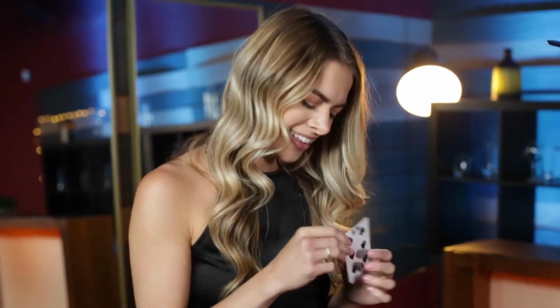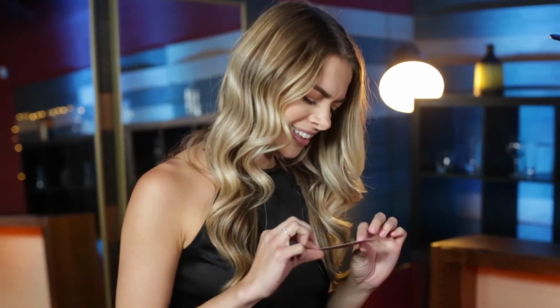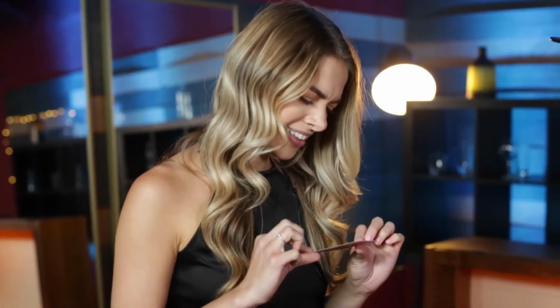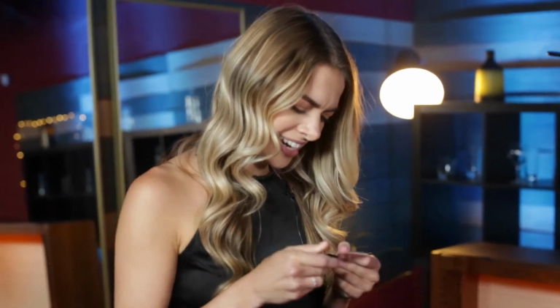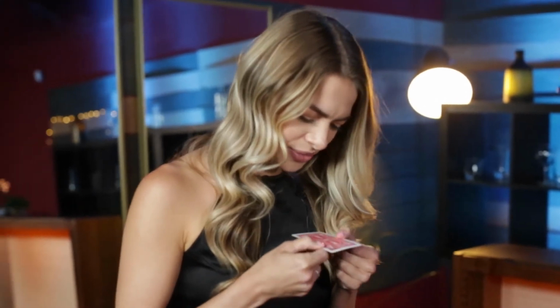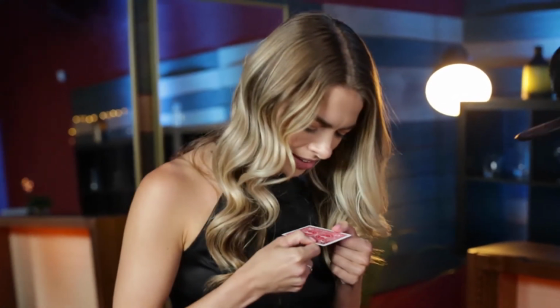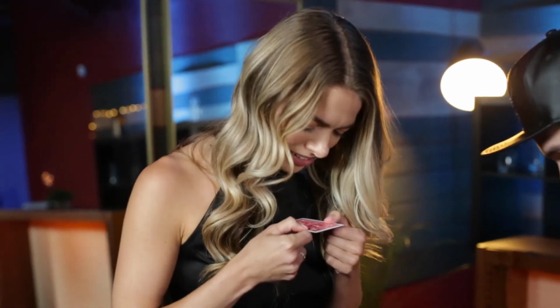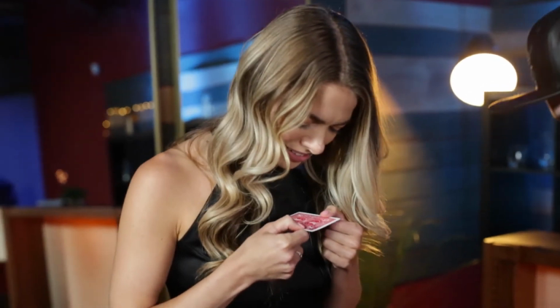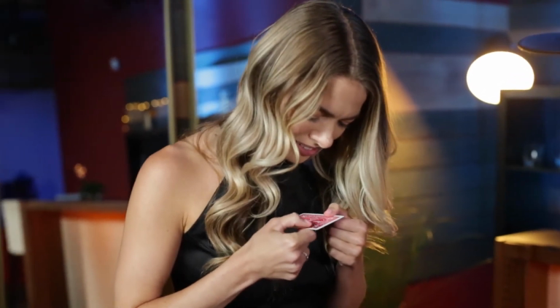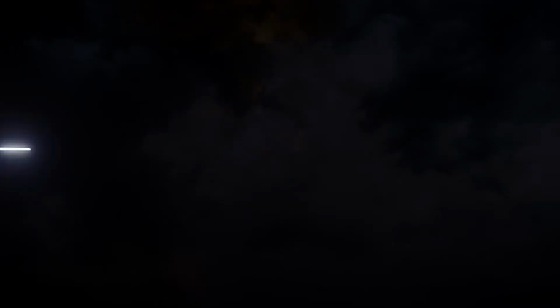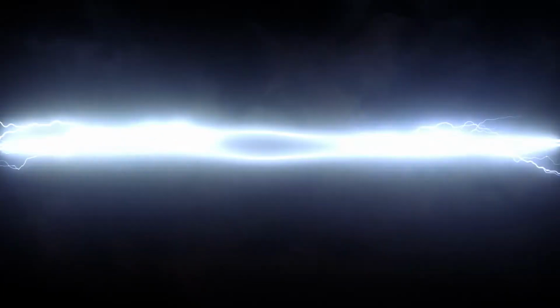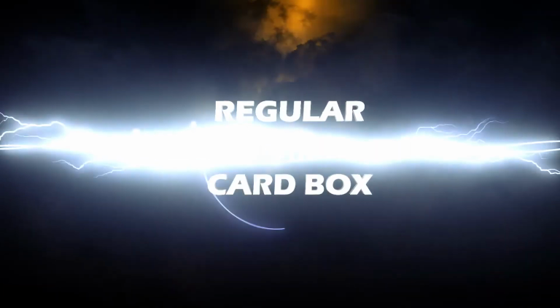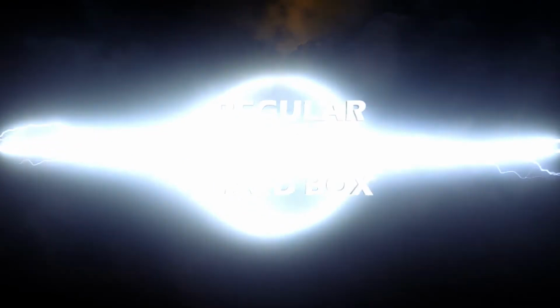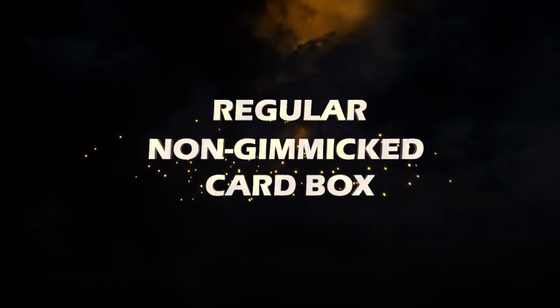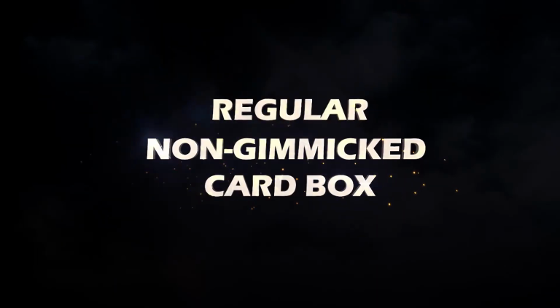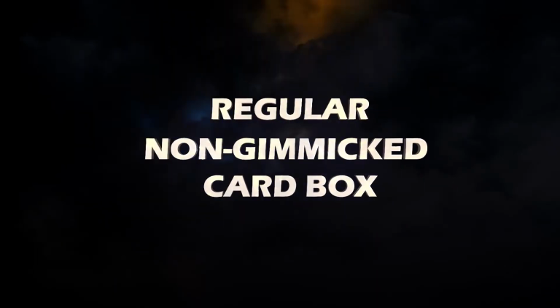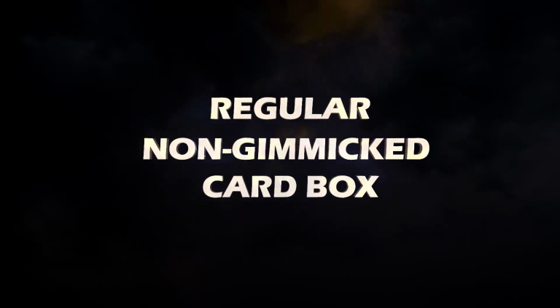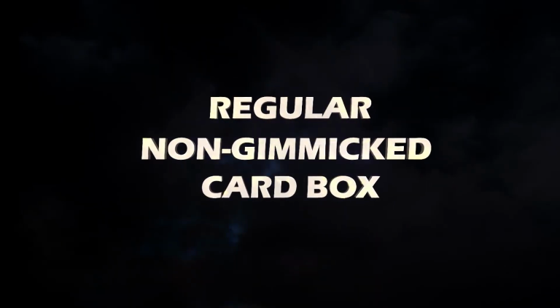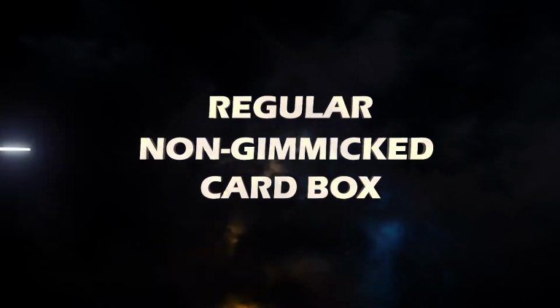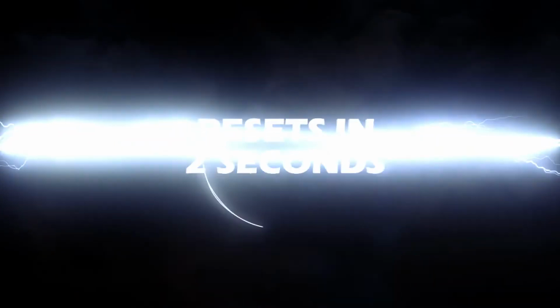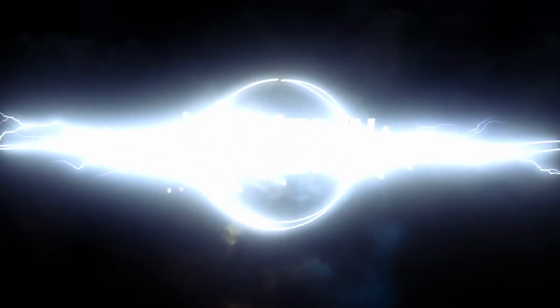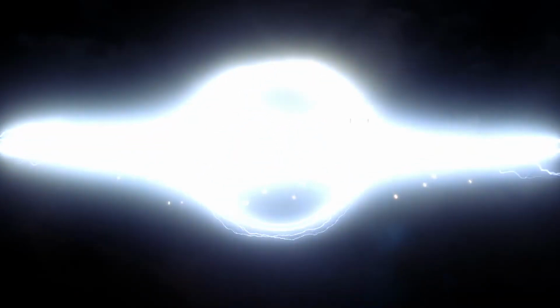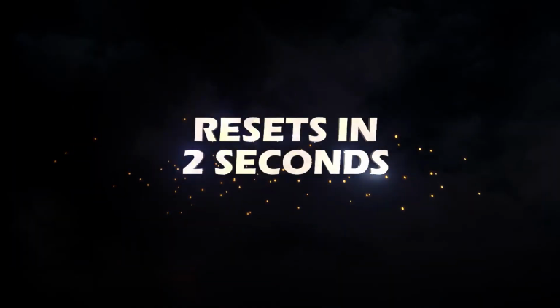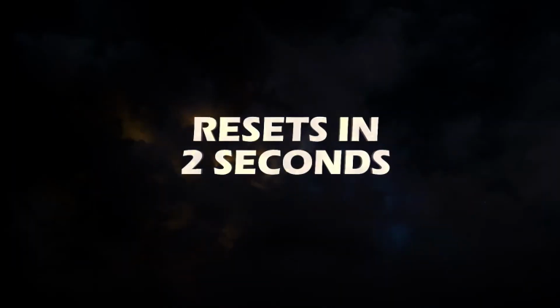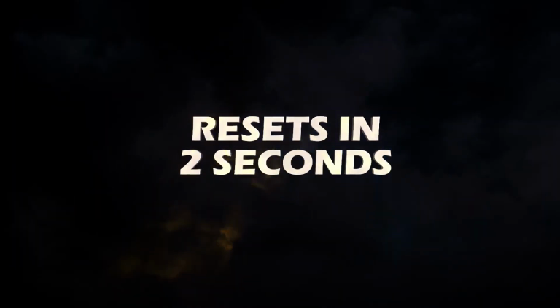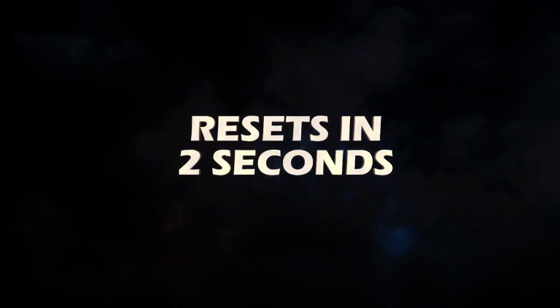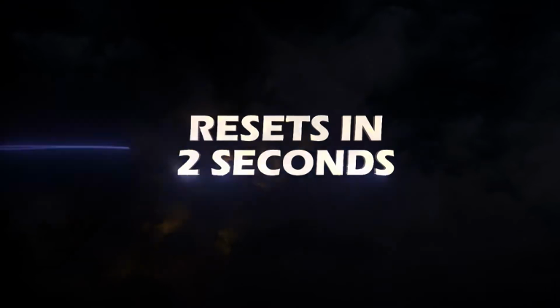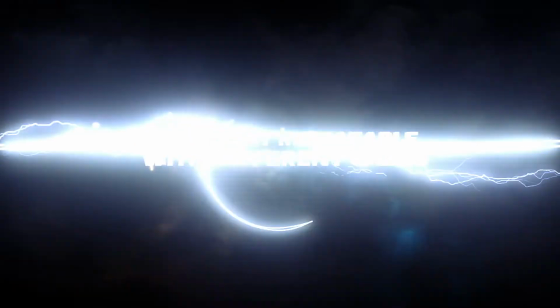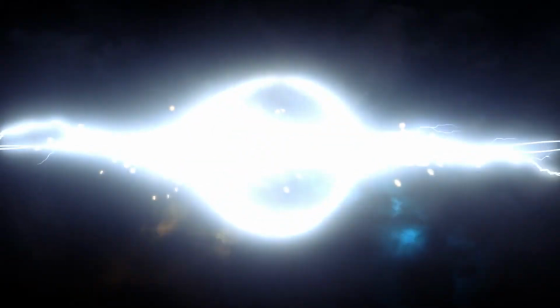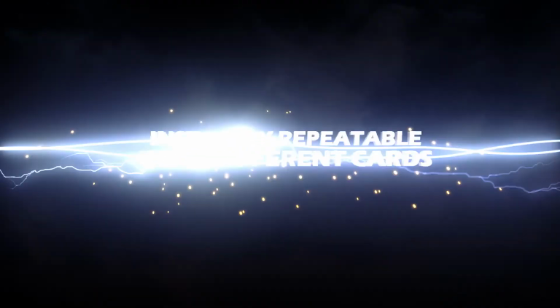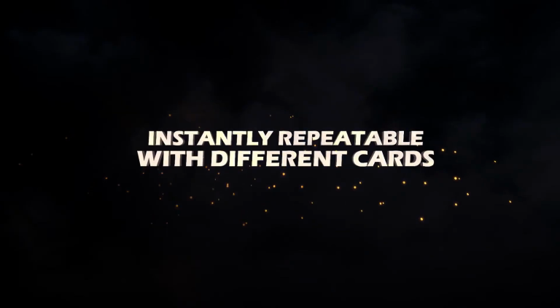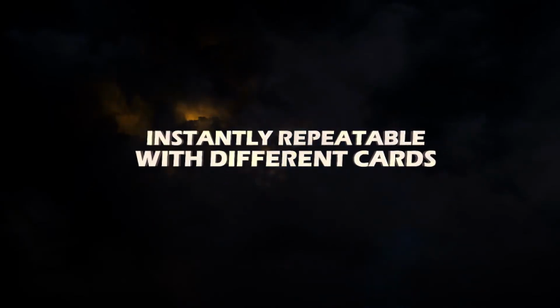Is it really on there? It is really on there. Initial Shock uses a regular, non-gimmick card box. It resets in two seconds, and it's instantly repeatable with a different card every time.